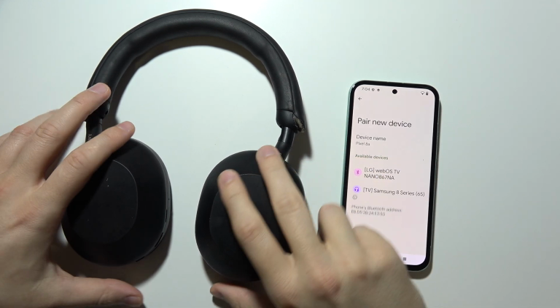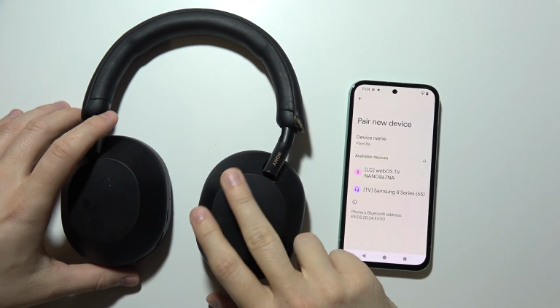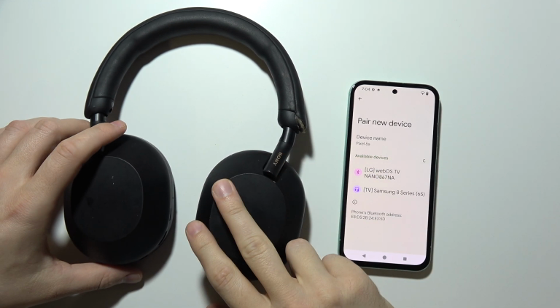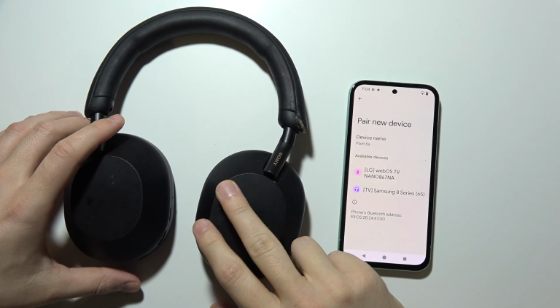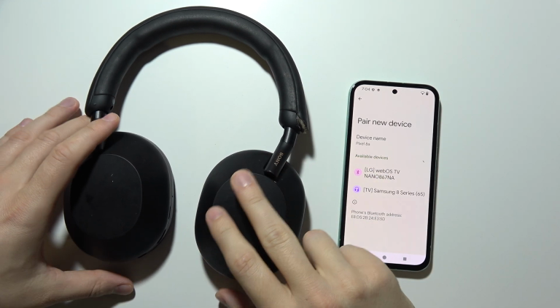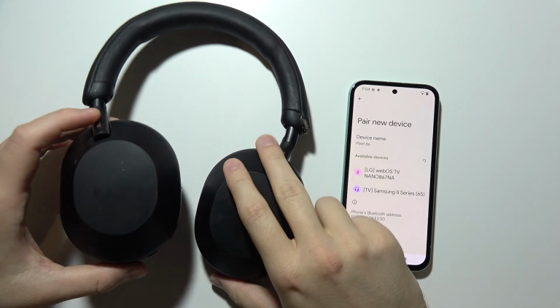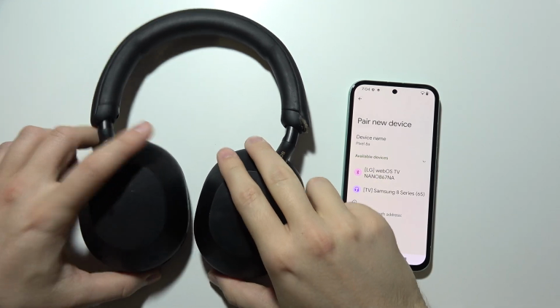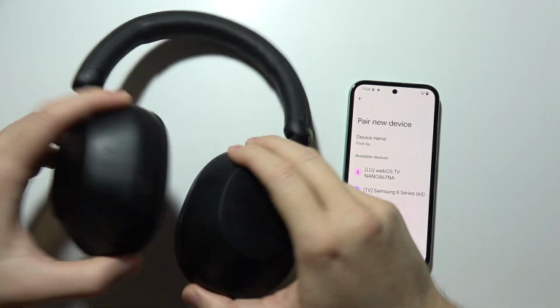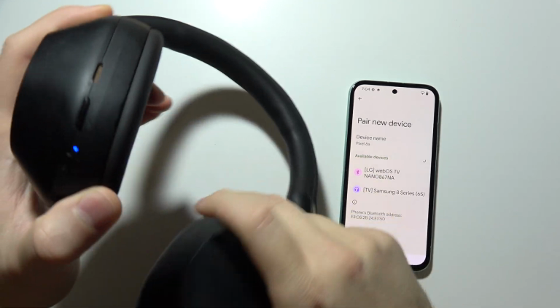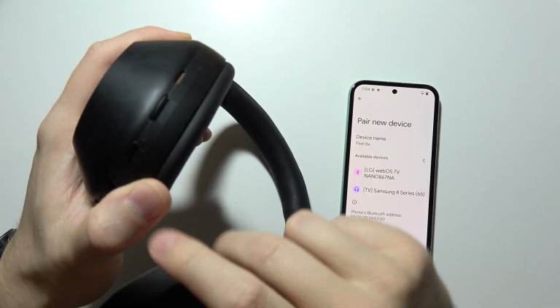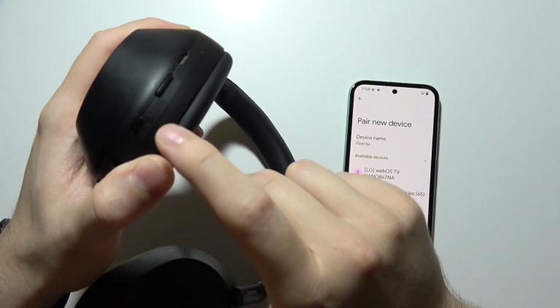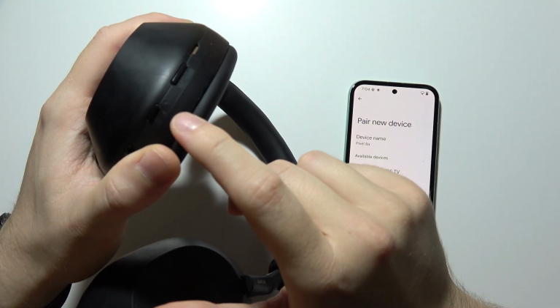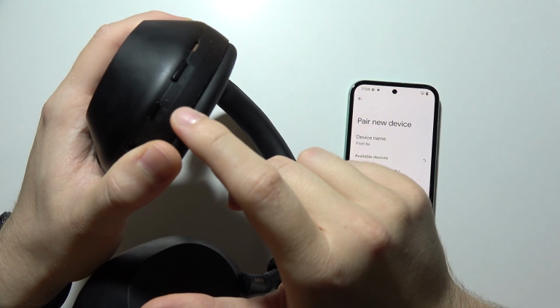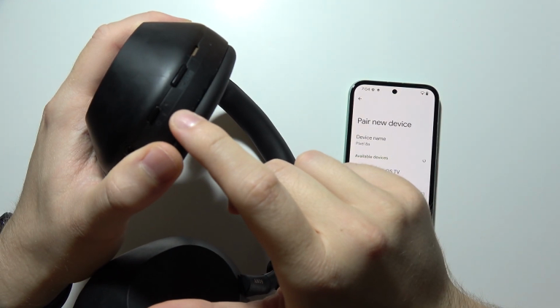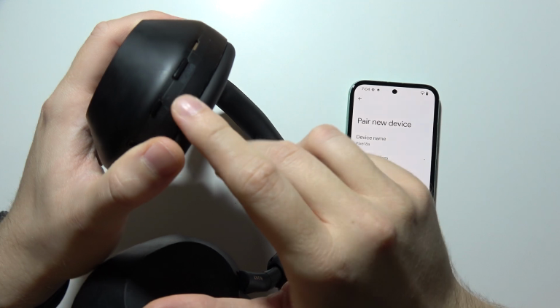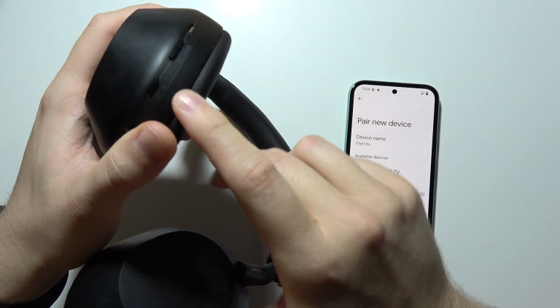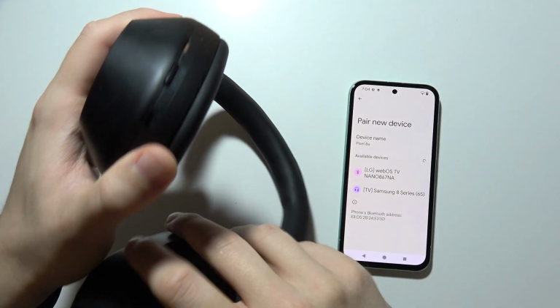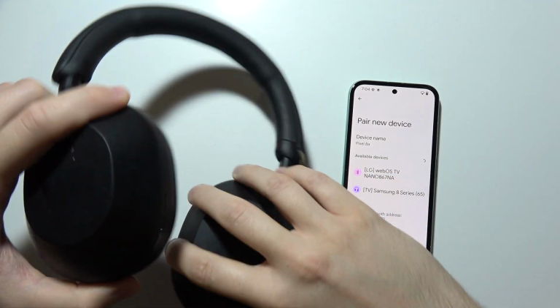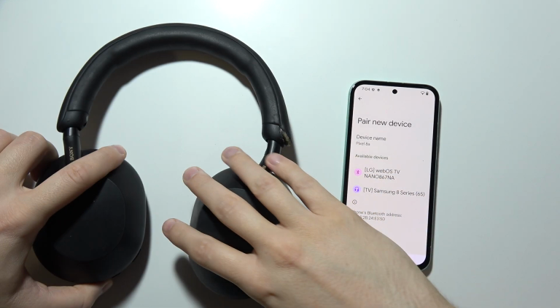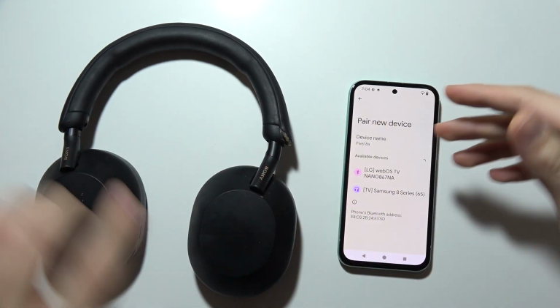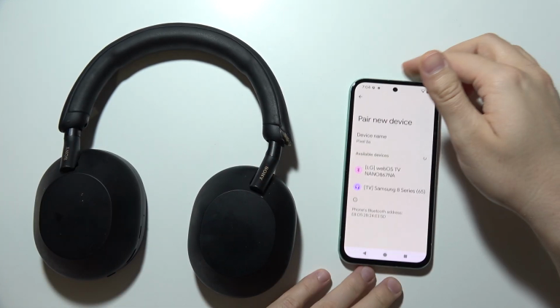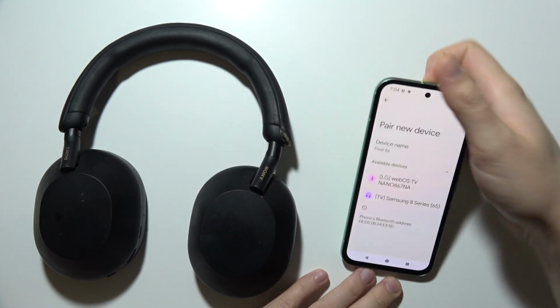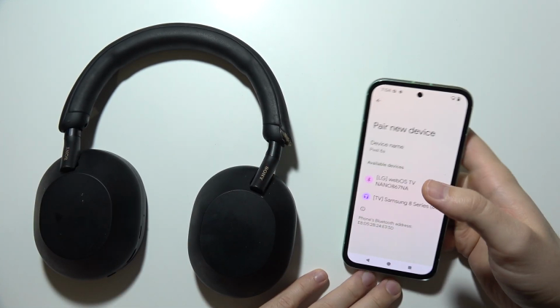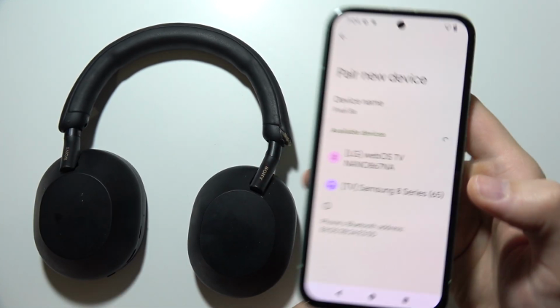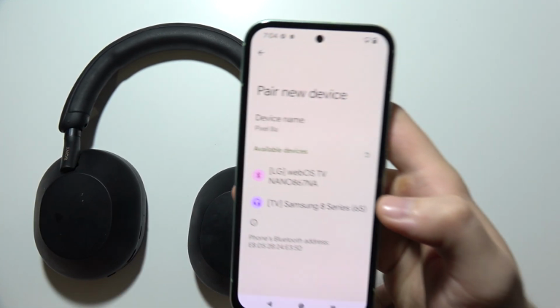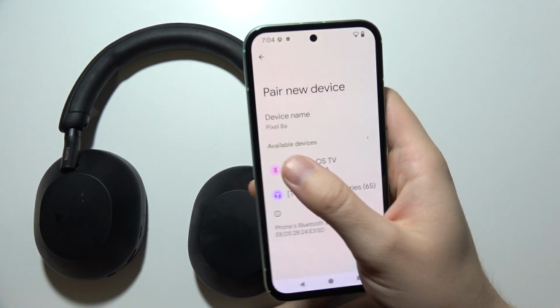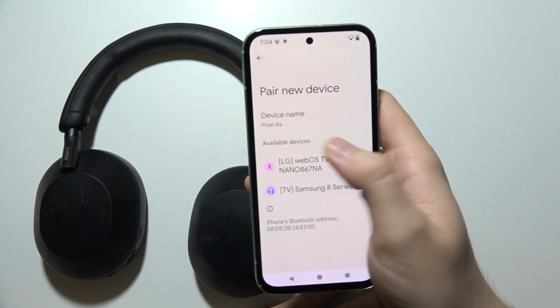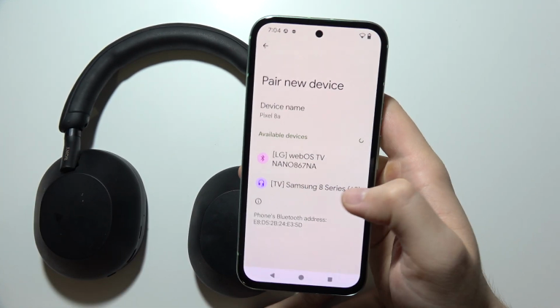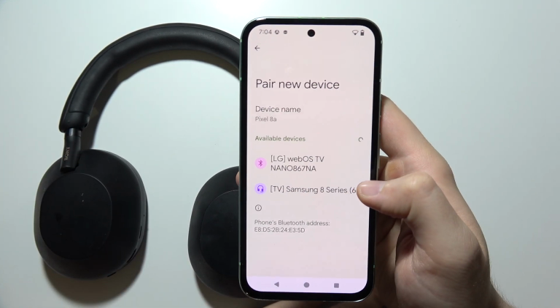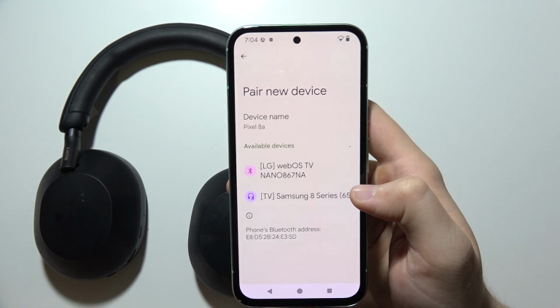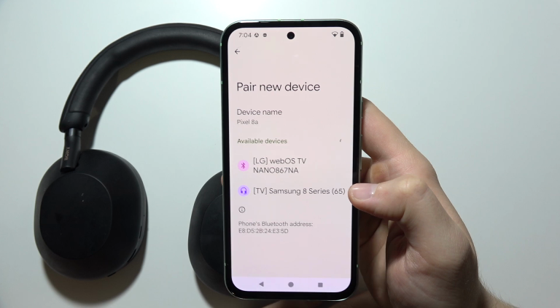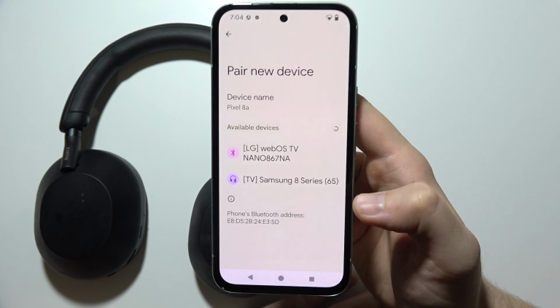Hey, let me show you how you can try to fix this issue when your Sony headphones are turned on but they are actually not available in the devices list.